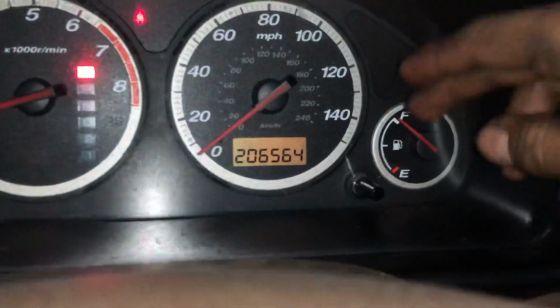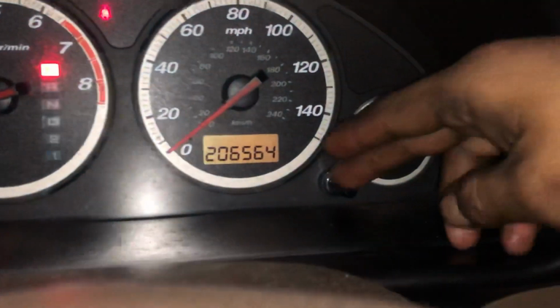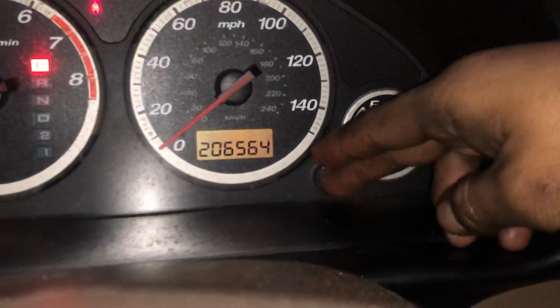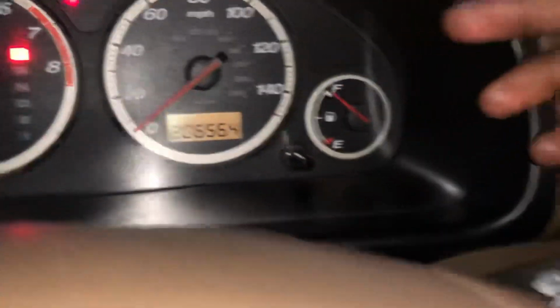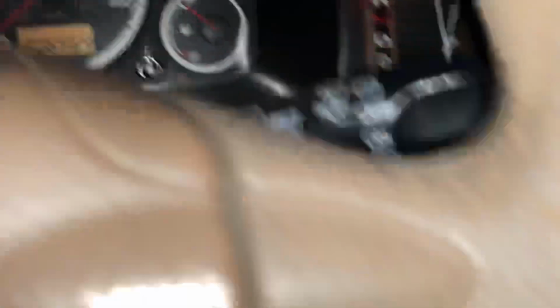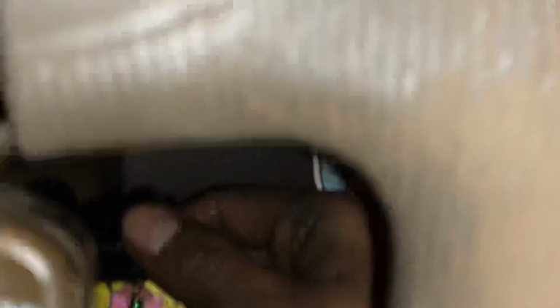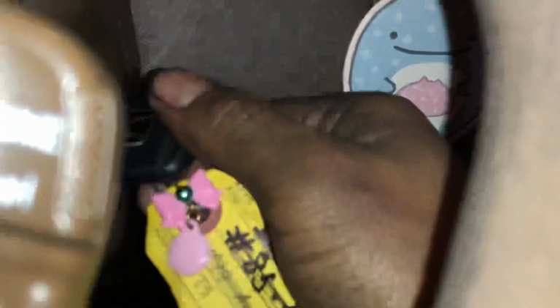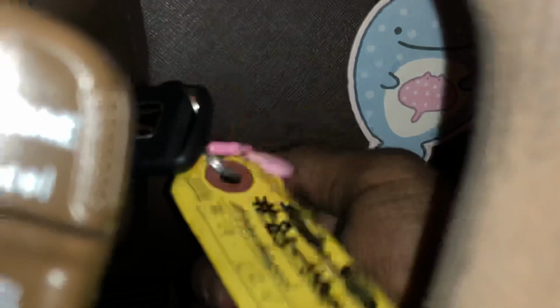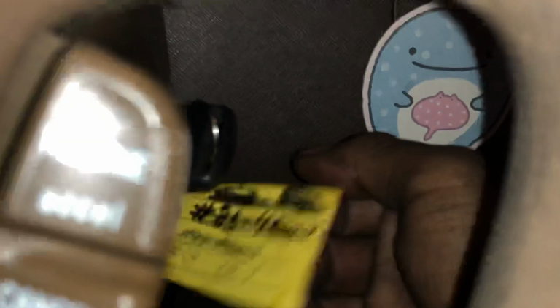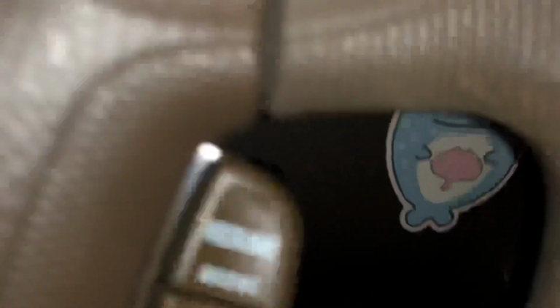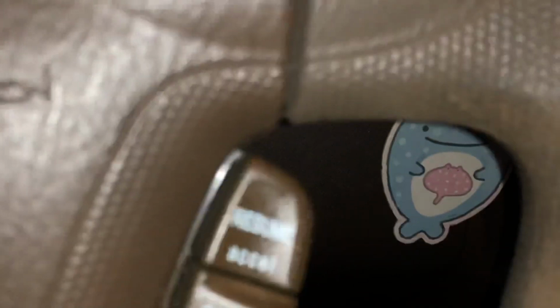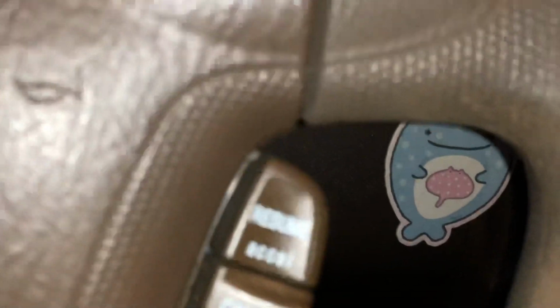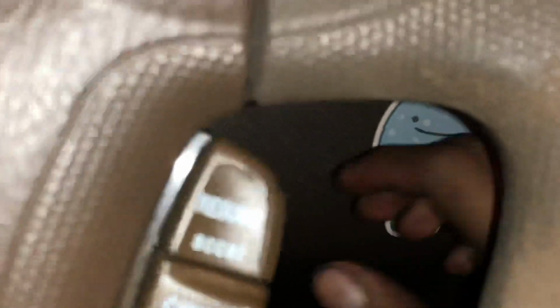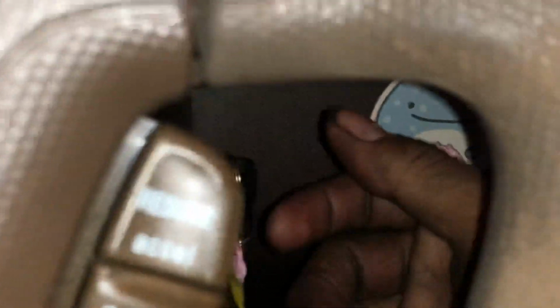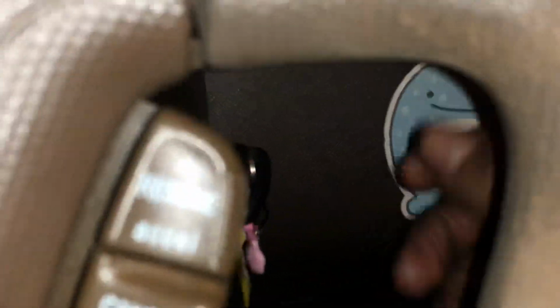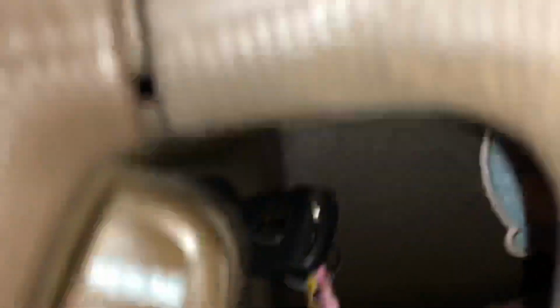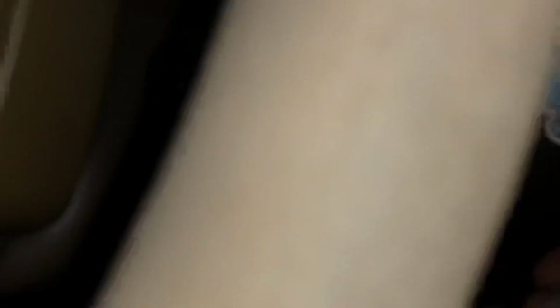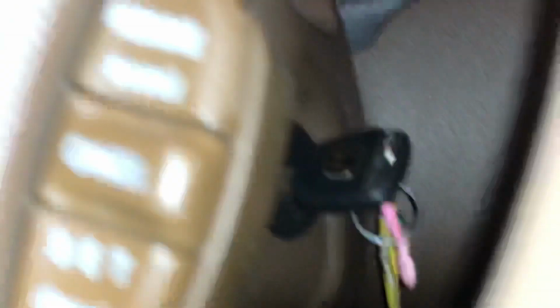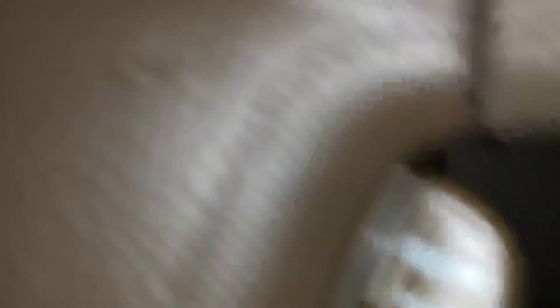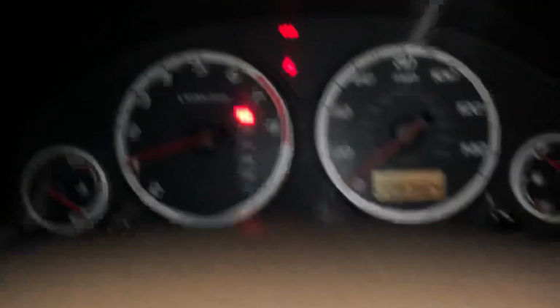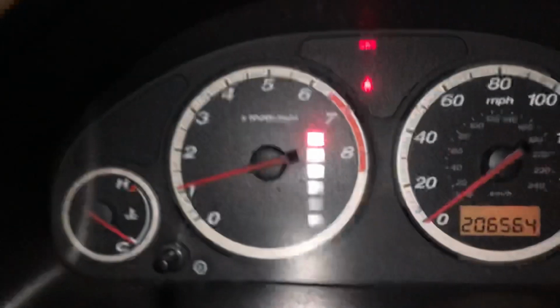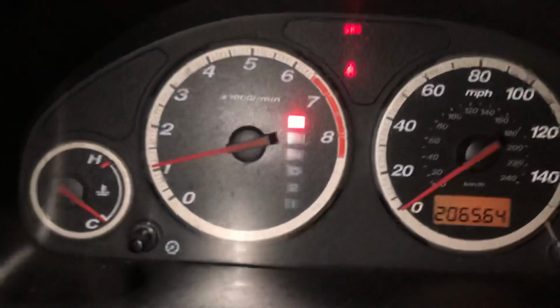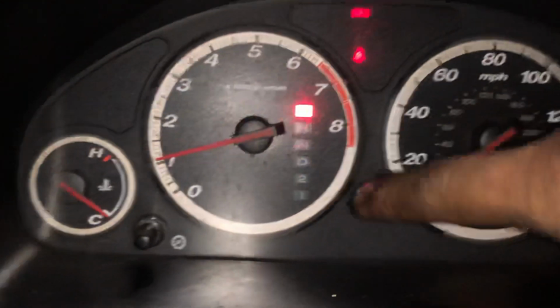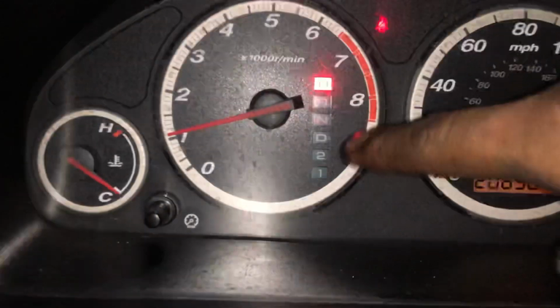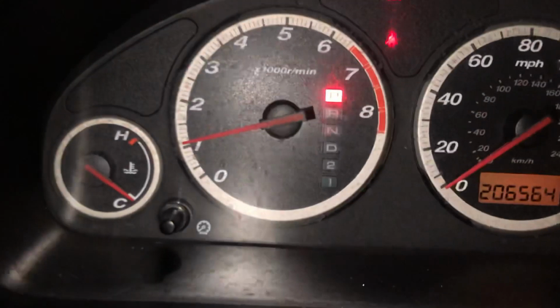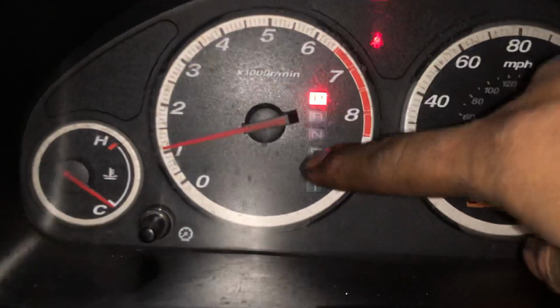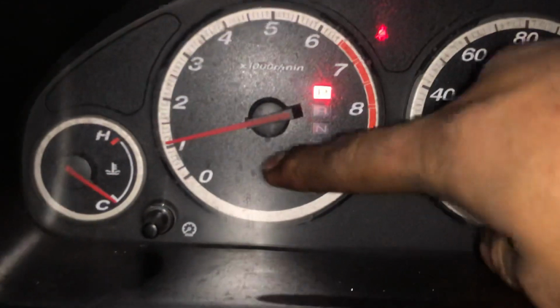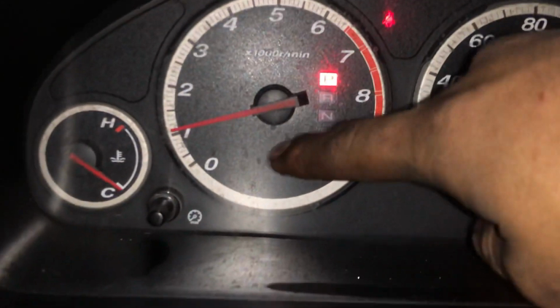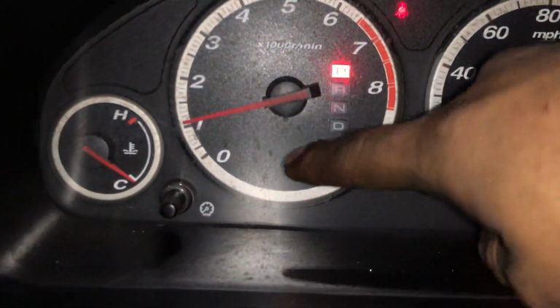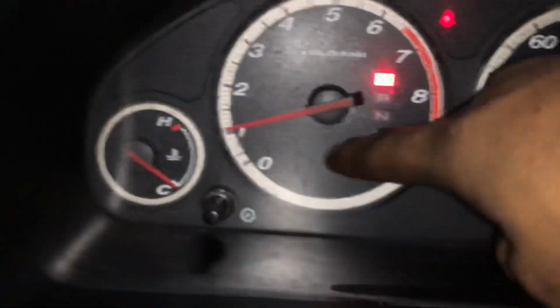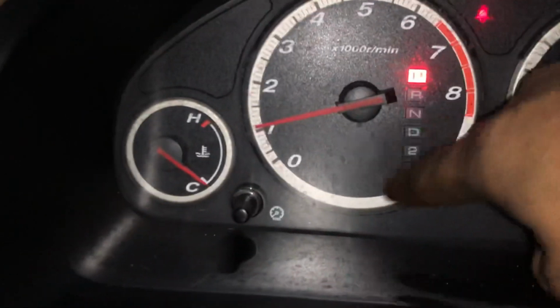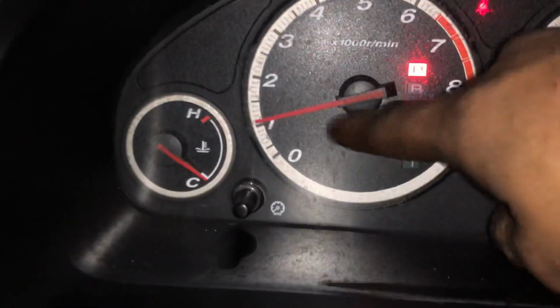Once the key's off, hold this button down and turn the key back on — don't start the car, just turn it to the on position, like the third click. Then just hold it down until that light, that's usually right here.